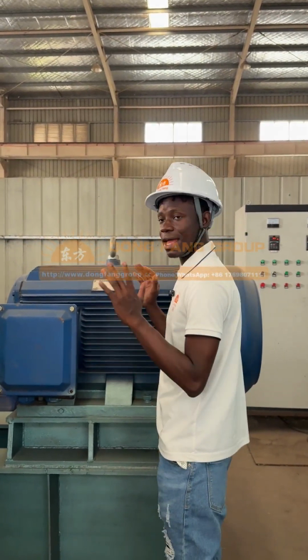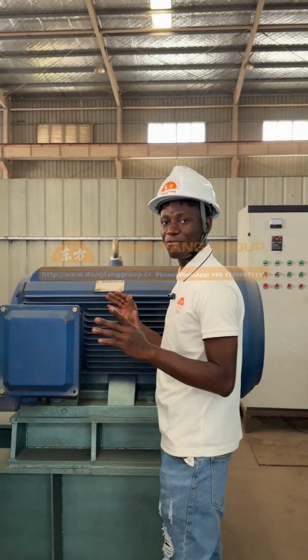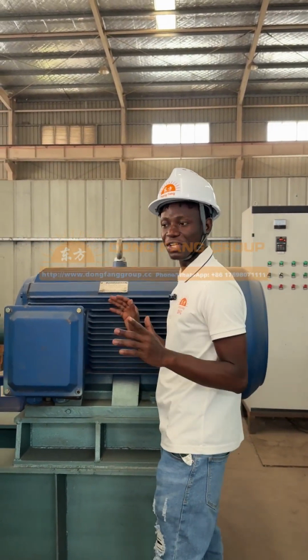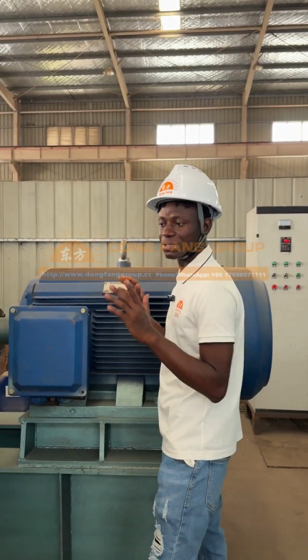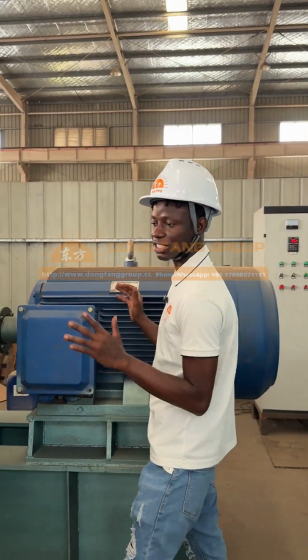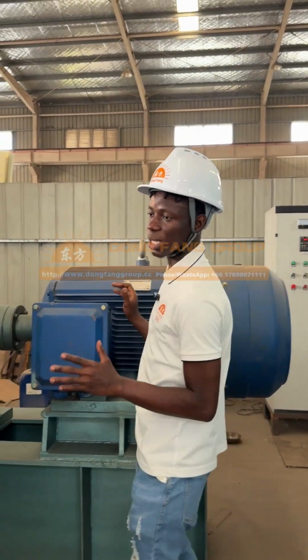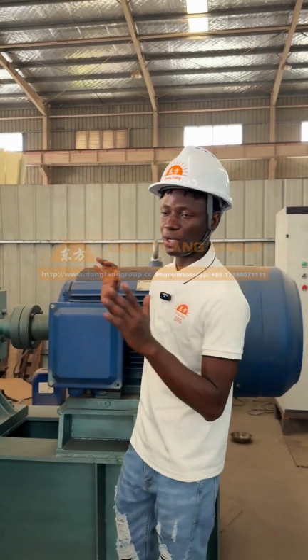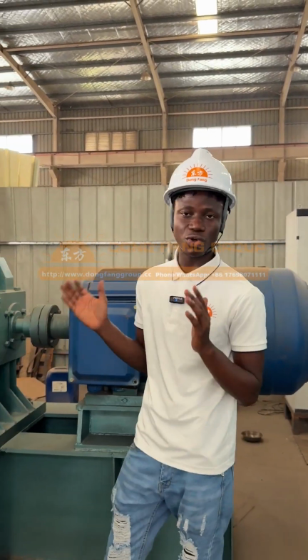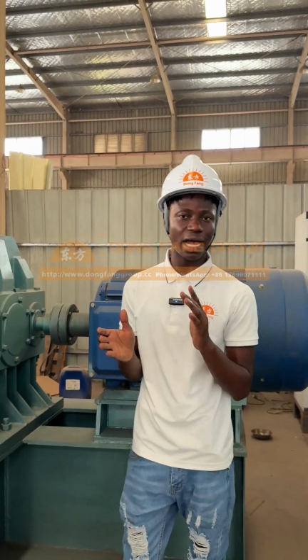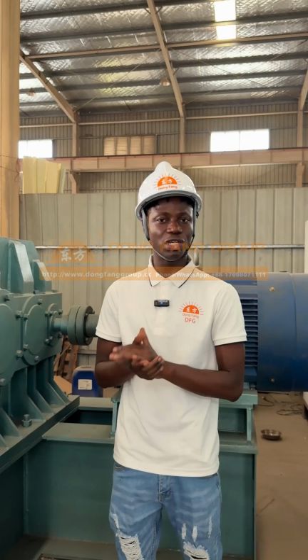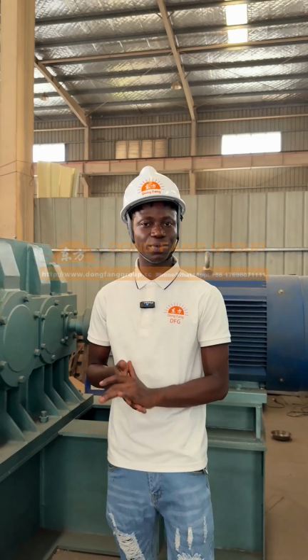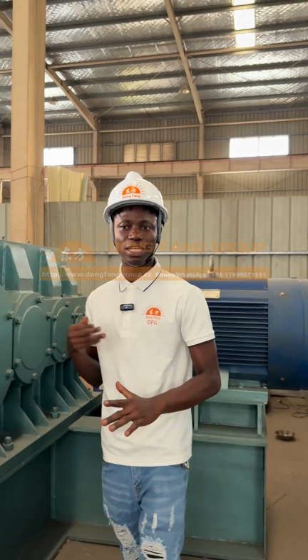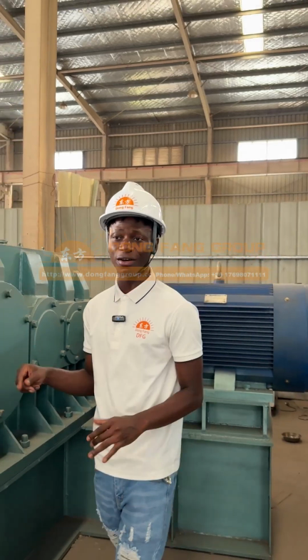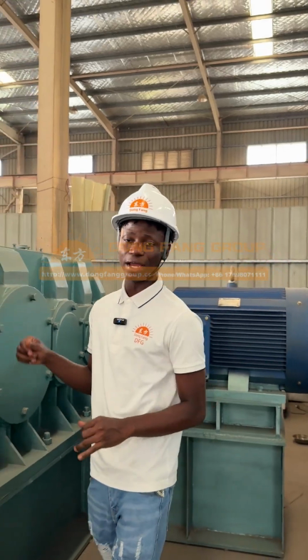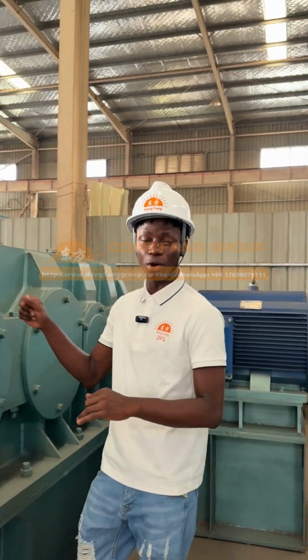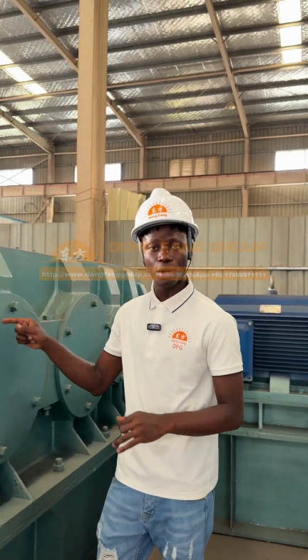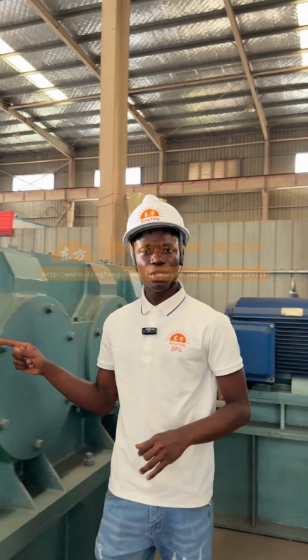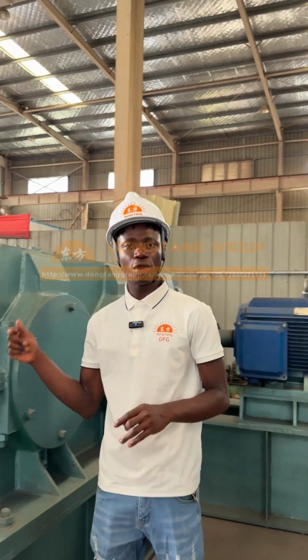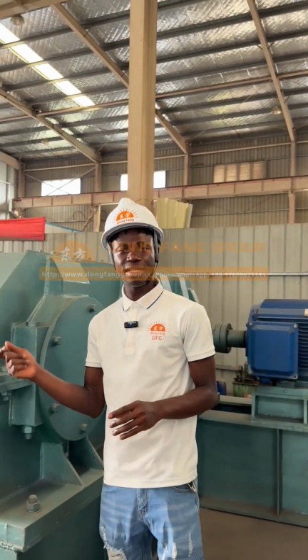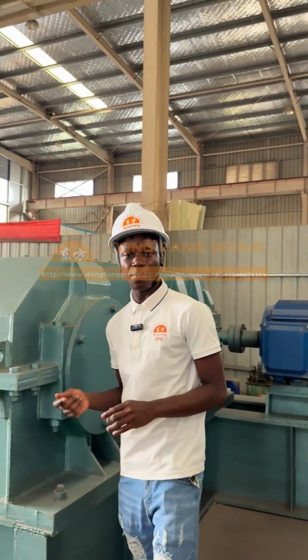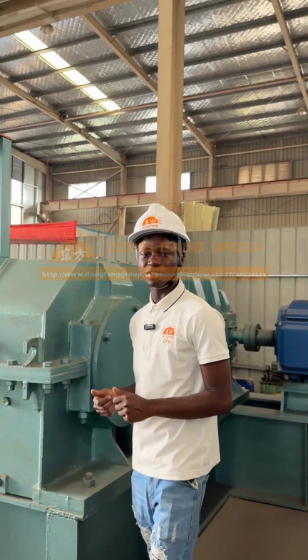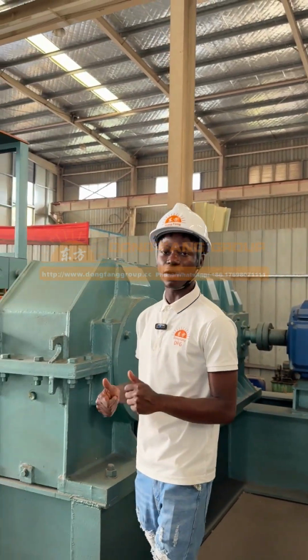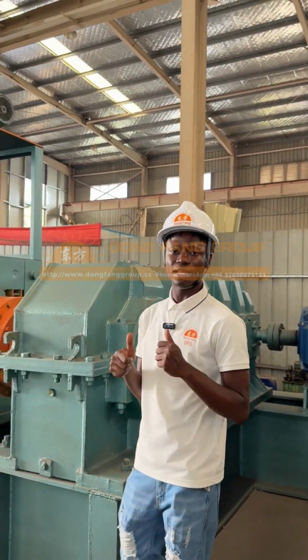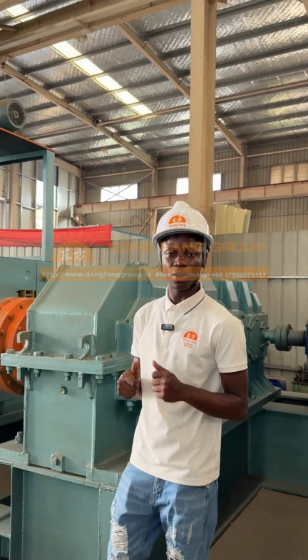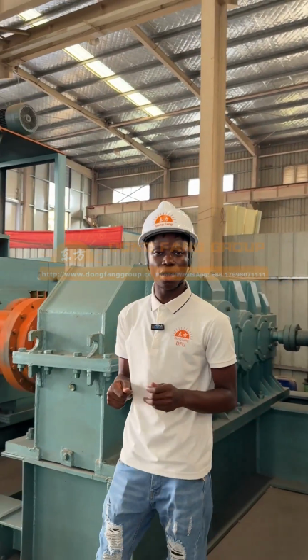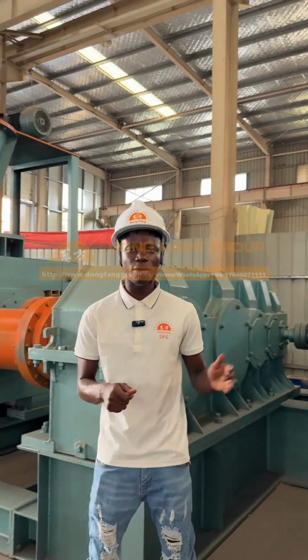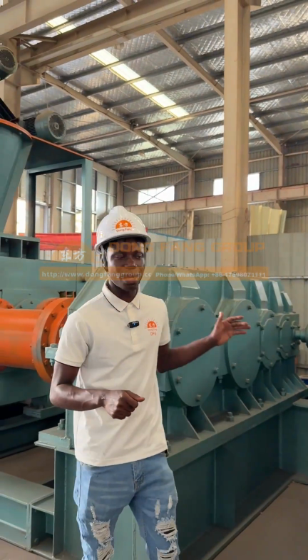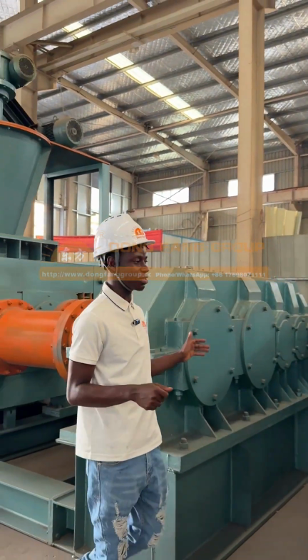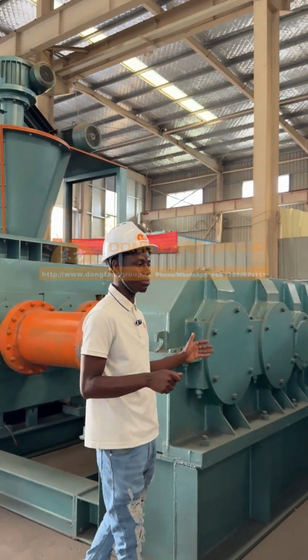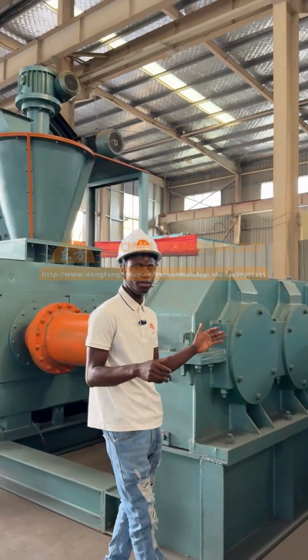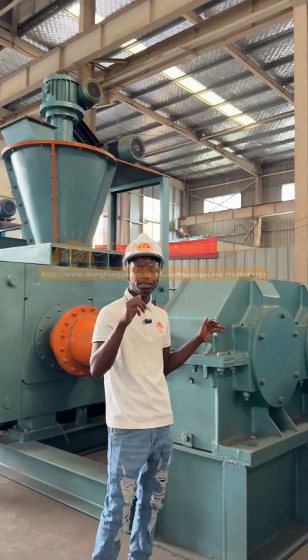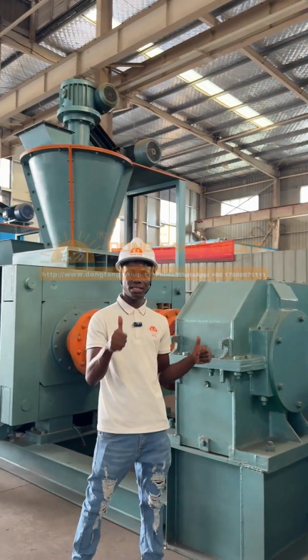If you need this machine, please contact us. We are the Dung Fine Group. You can contact us by using our link or our WhatsApp number. Thanks.